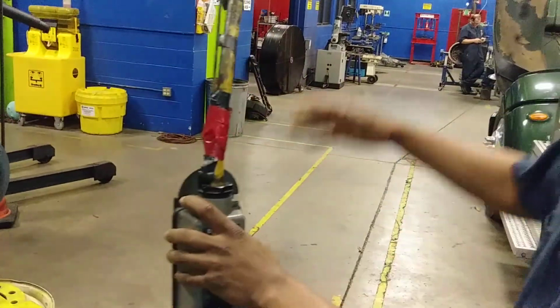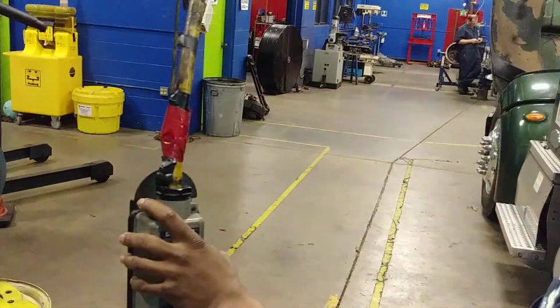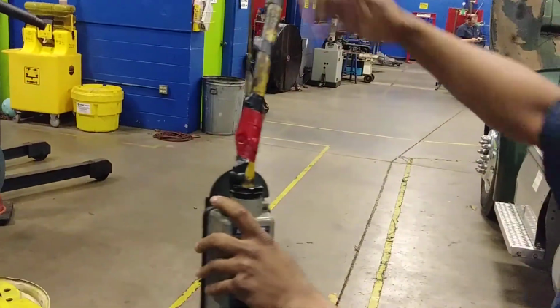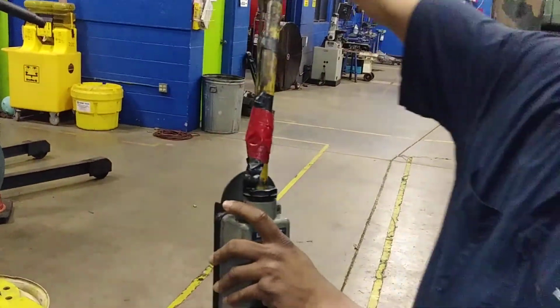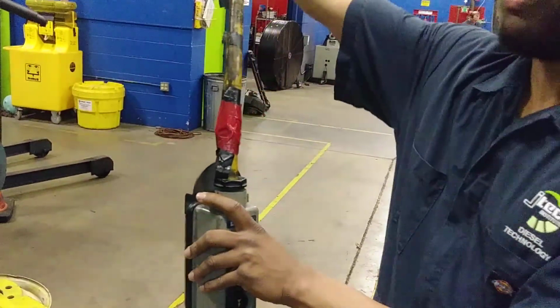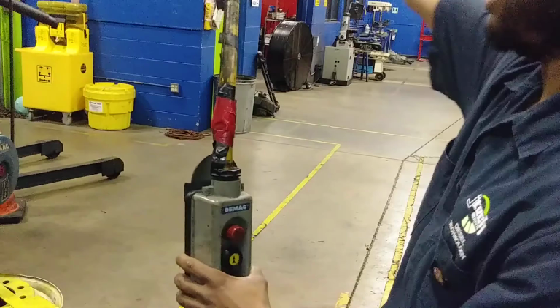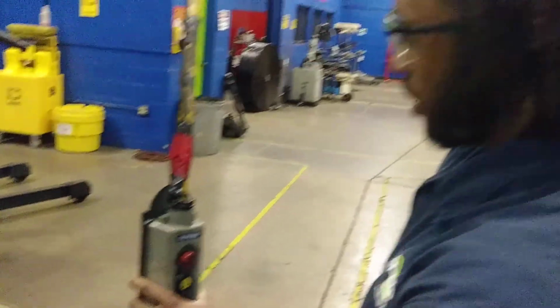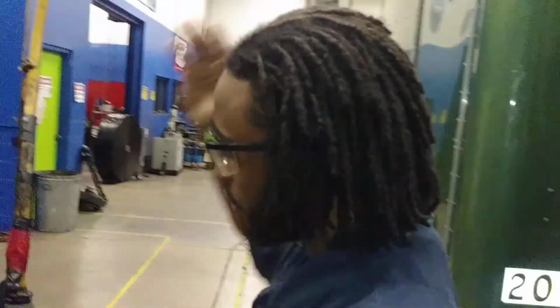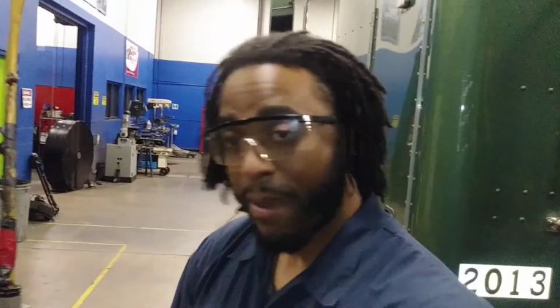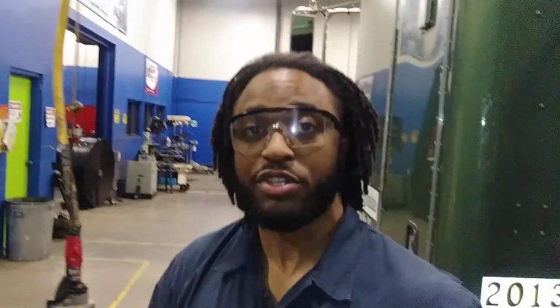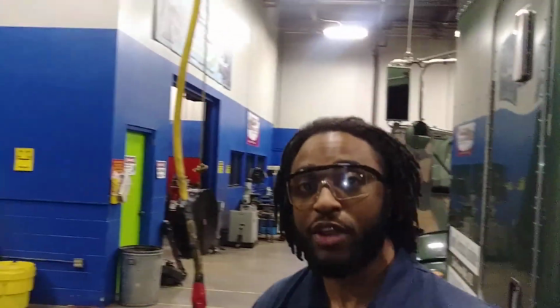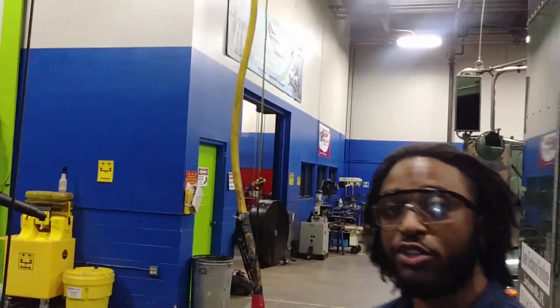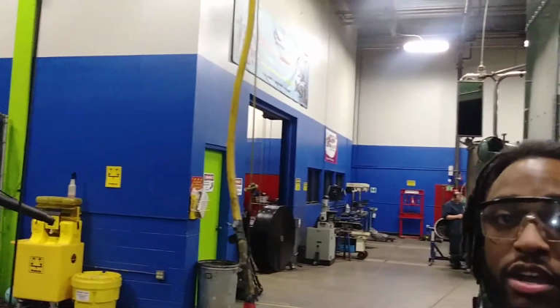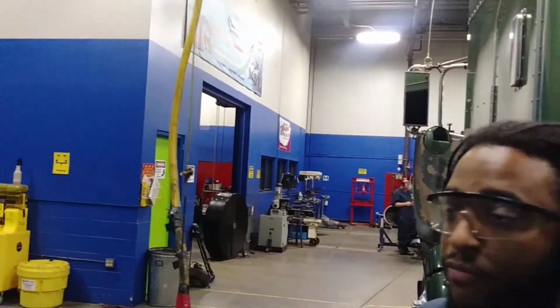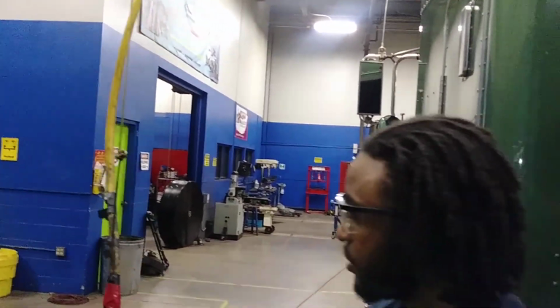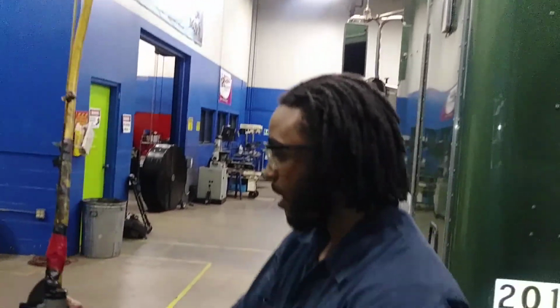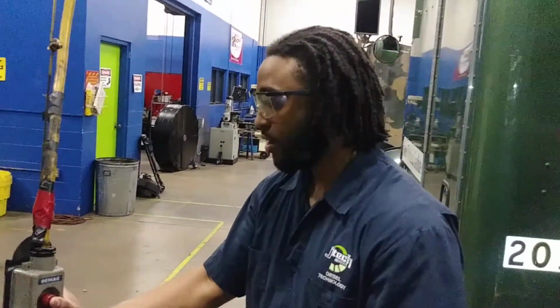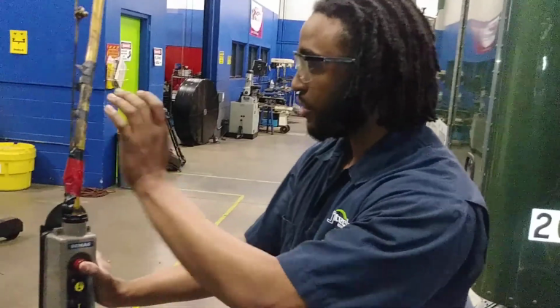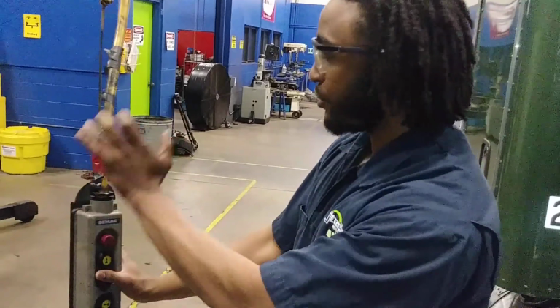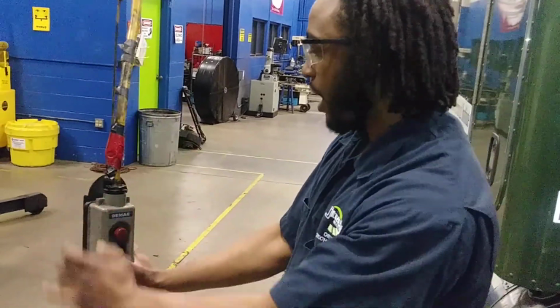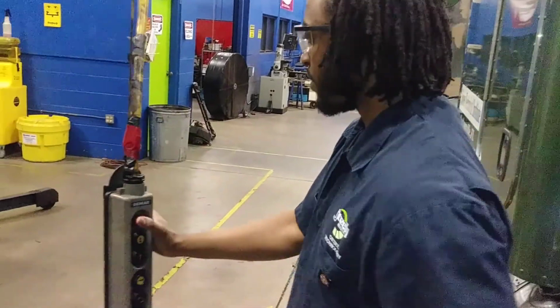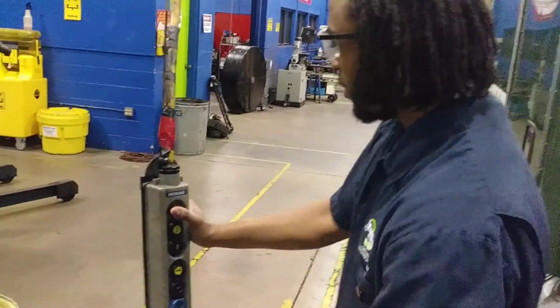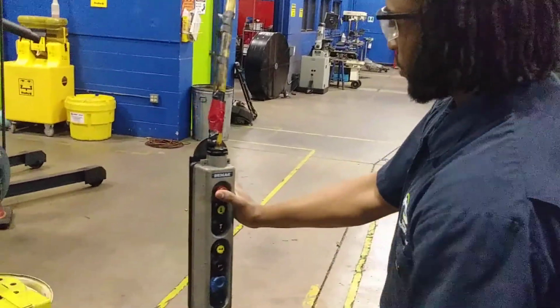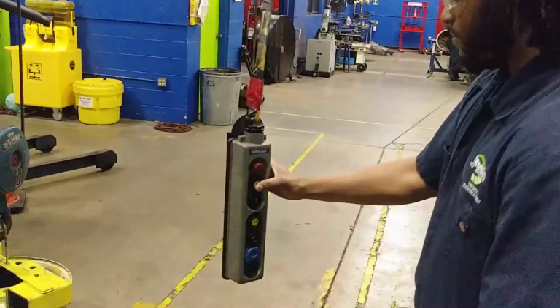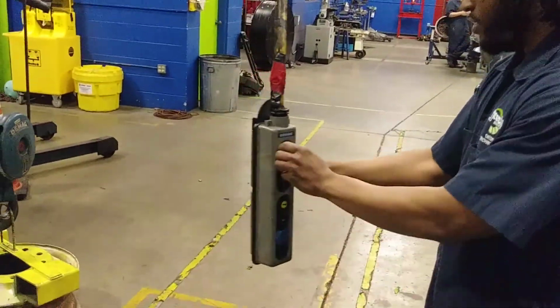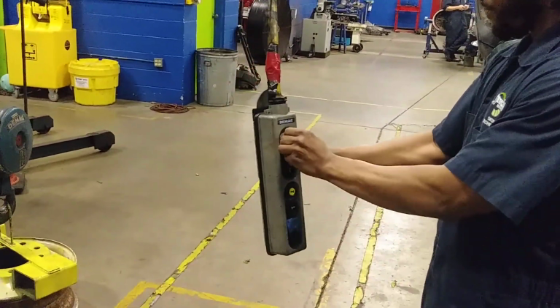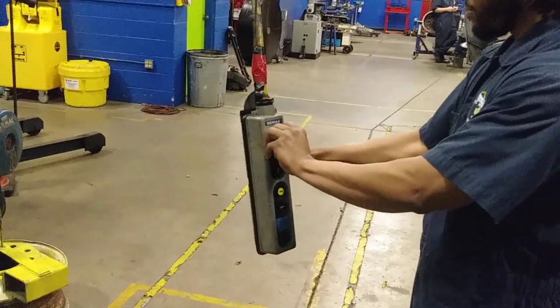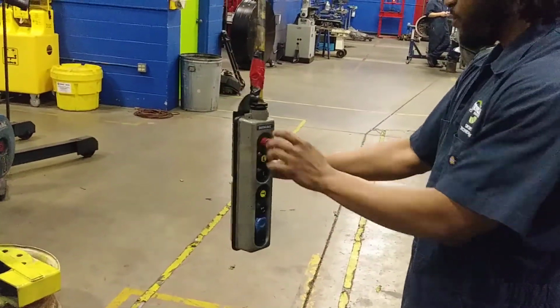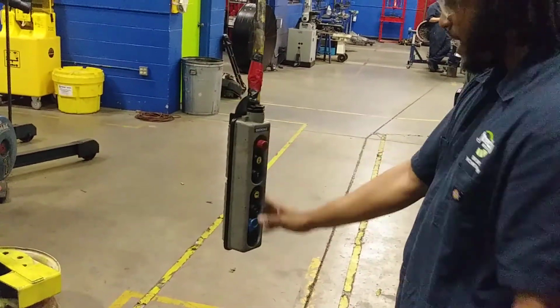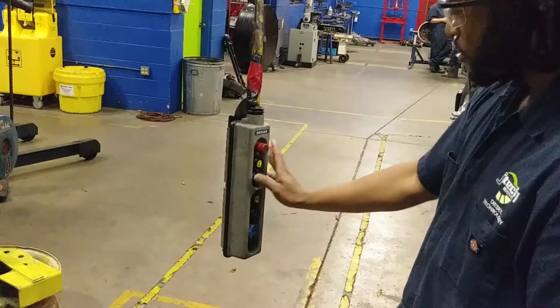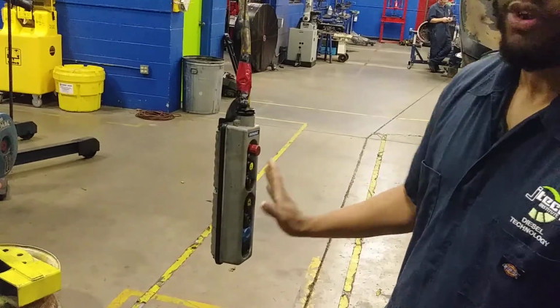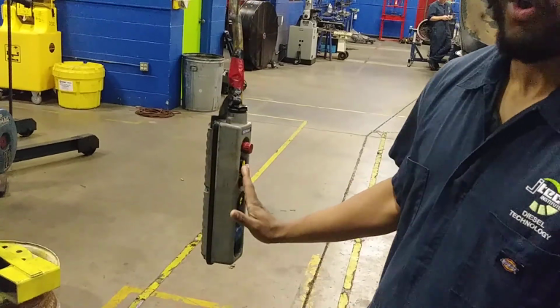Wherever the switch is located, you got two switches to it. If that power switch is off, there's only two that can cut power from it. If this cuts power from it, there's an emergency stop. So those two — we inspect those to make sure they are working.